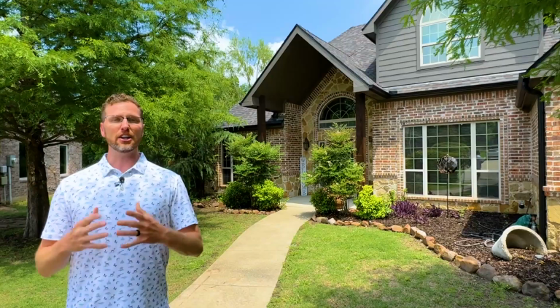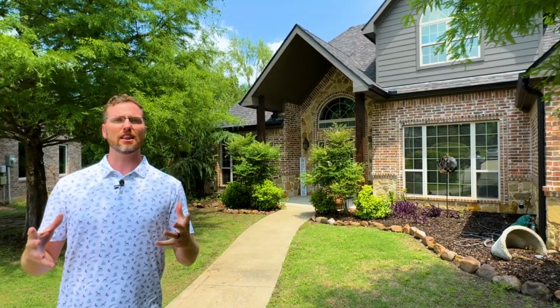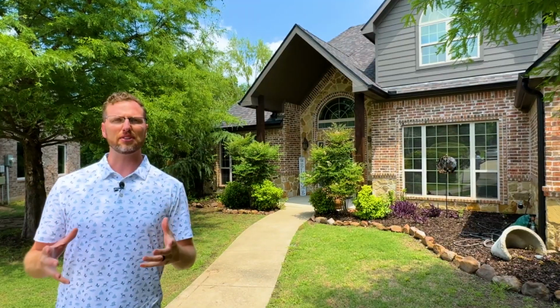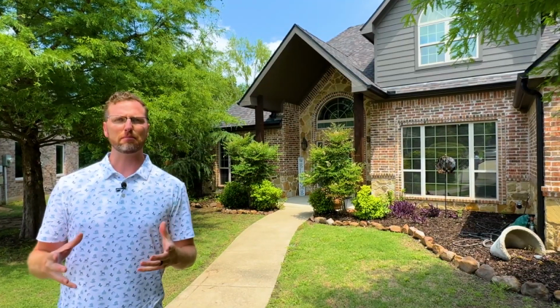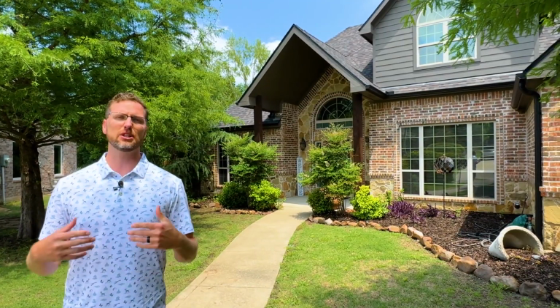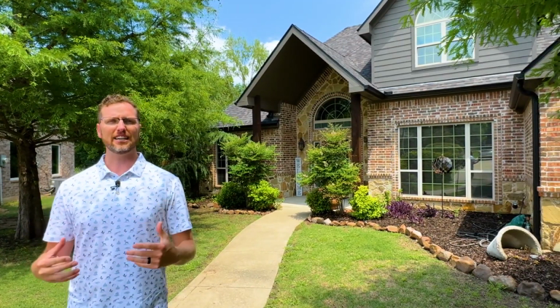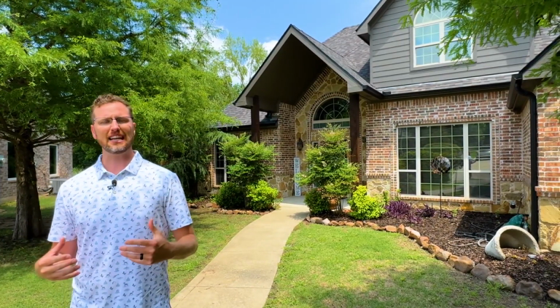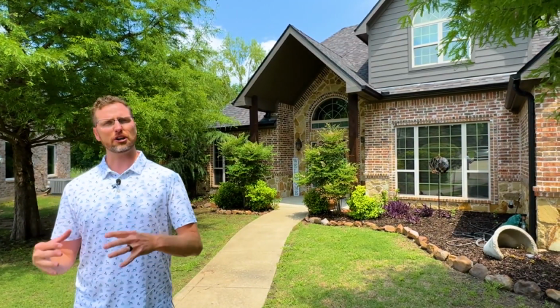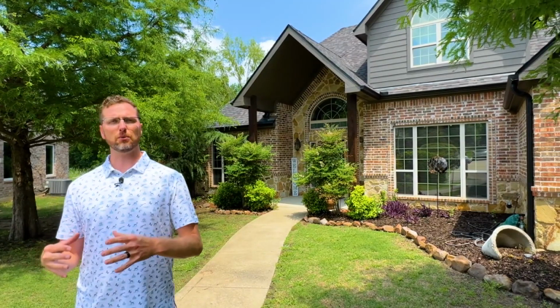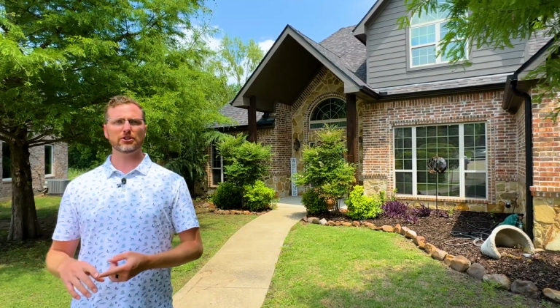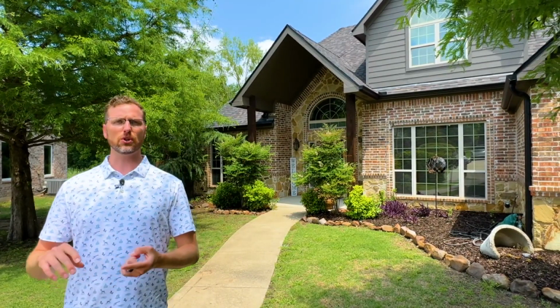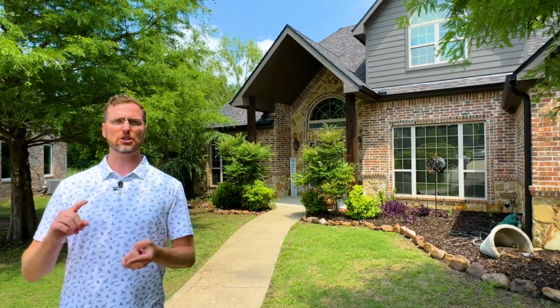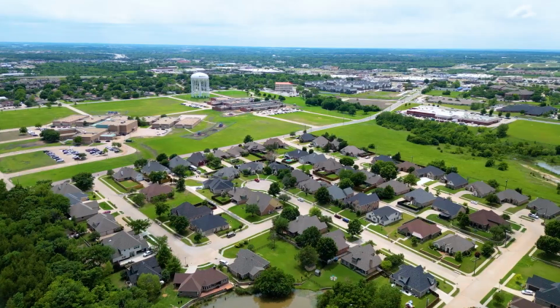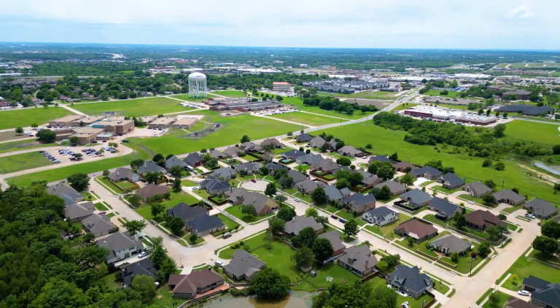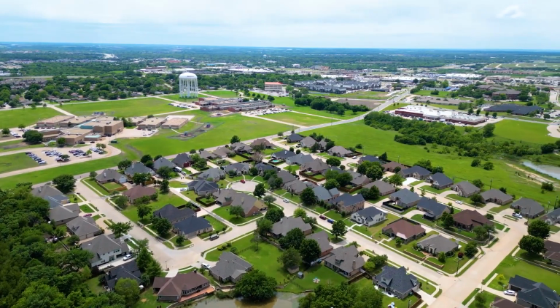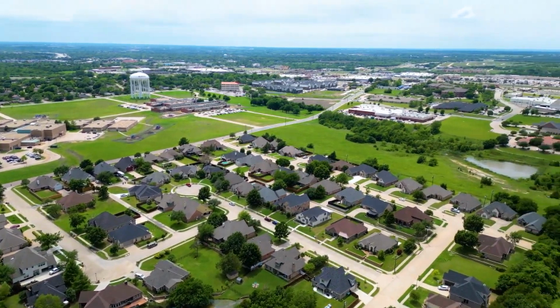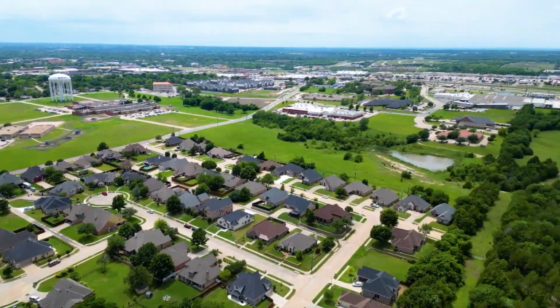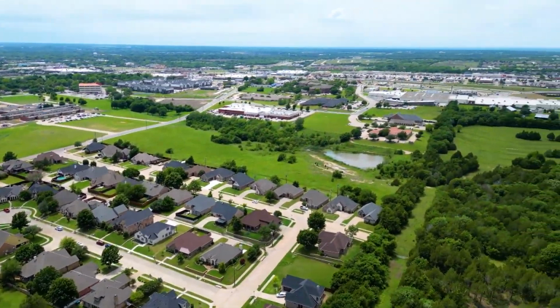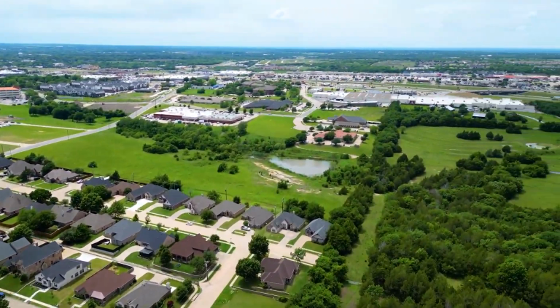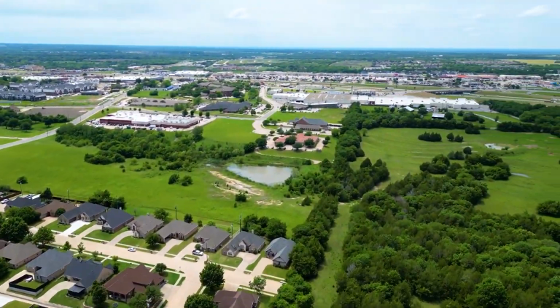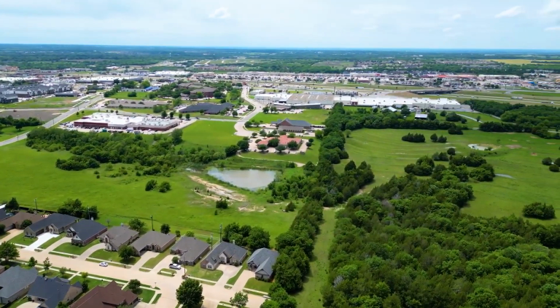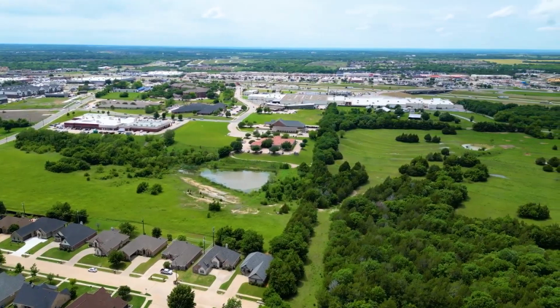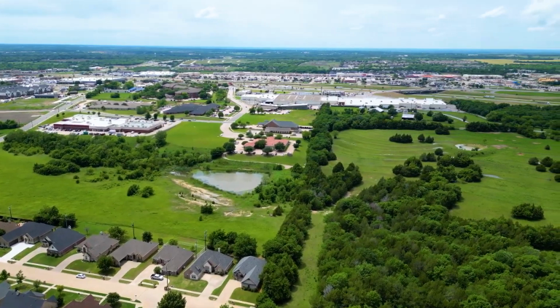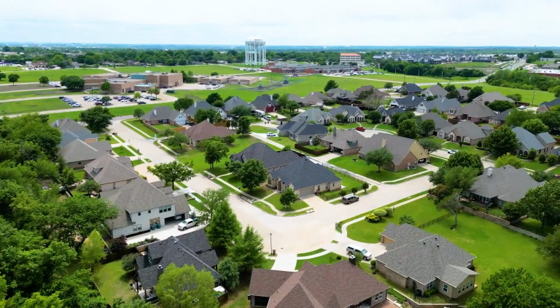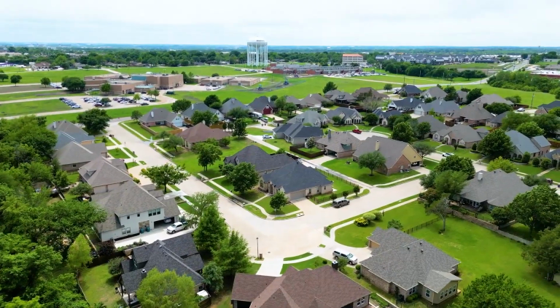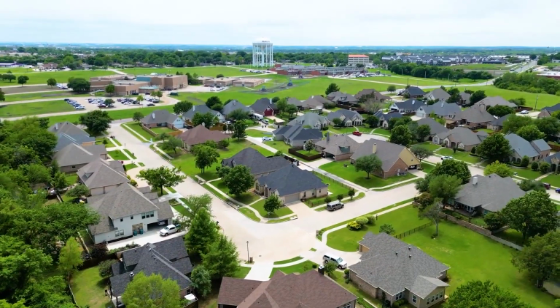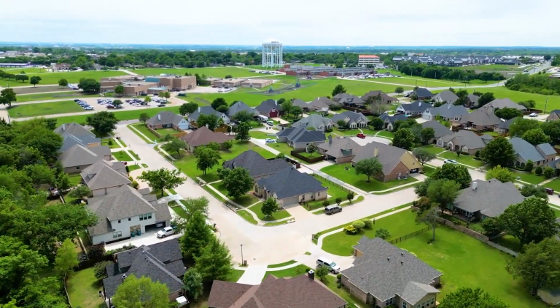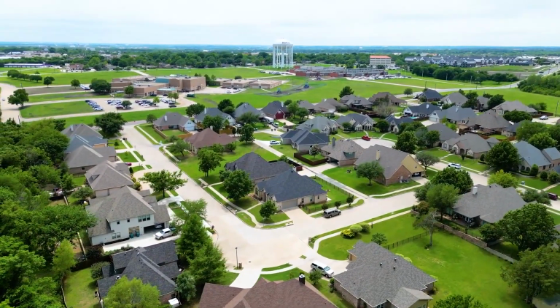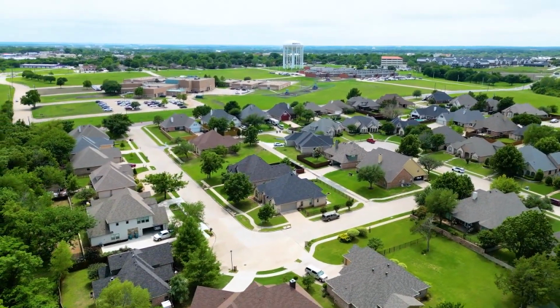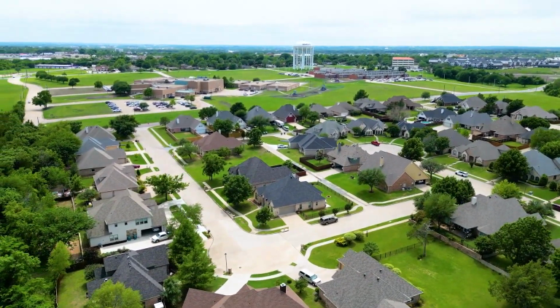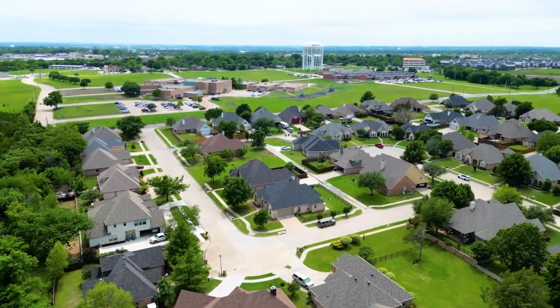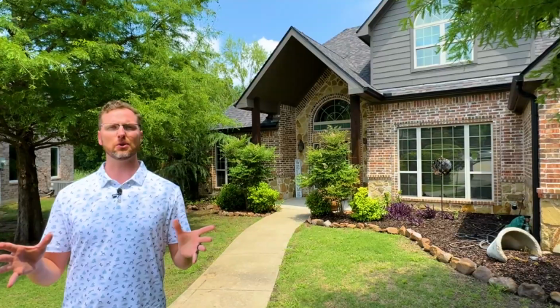Another thing I love about this property is the location. It's hard to beat whenever you're so close to shopping, entertainment, and dining. You're not too far from Highway 75, but you're tucked away in the back of this cul-de-sac and you've got all the privacy in the world.